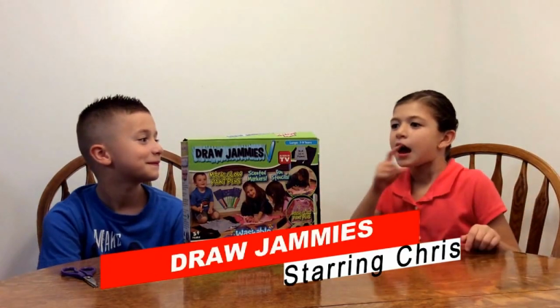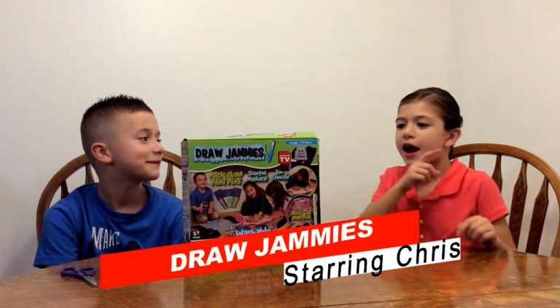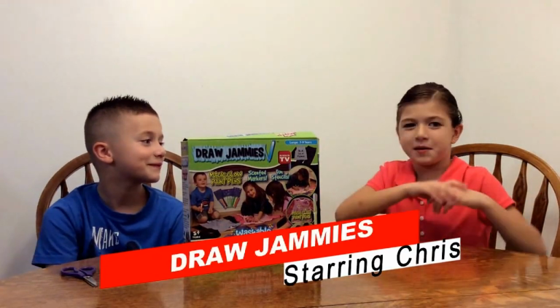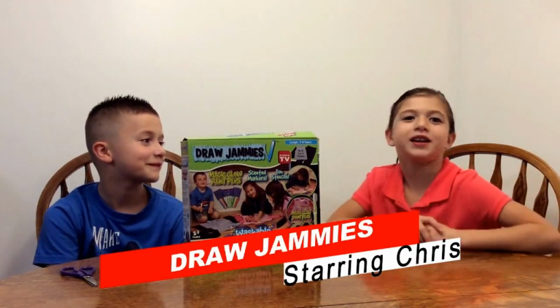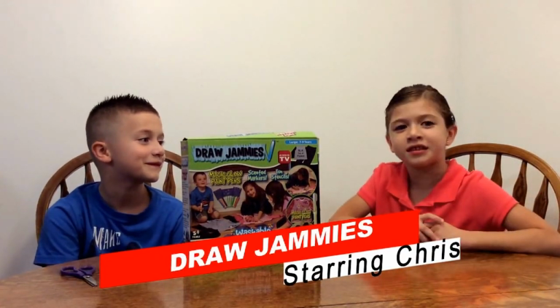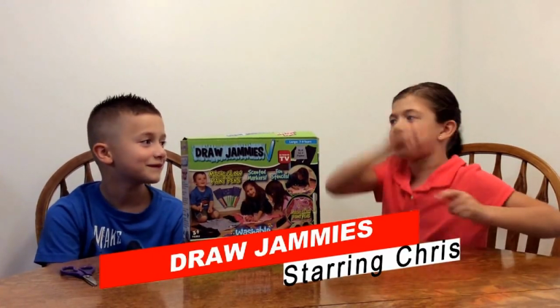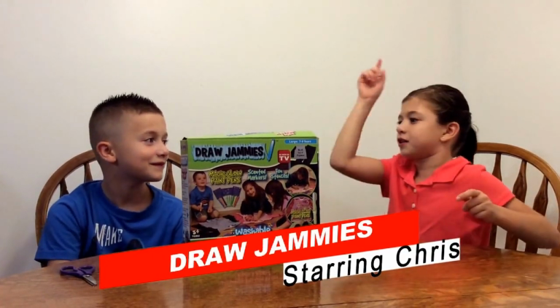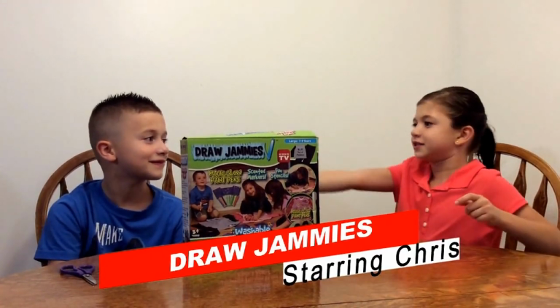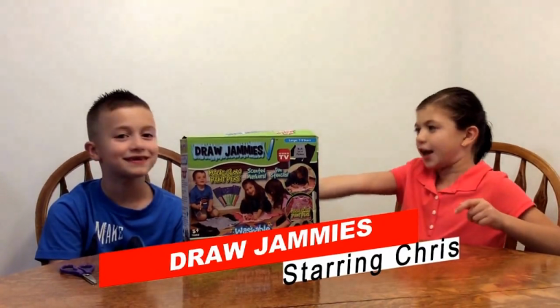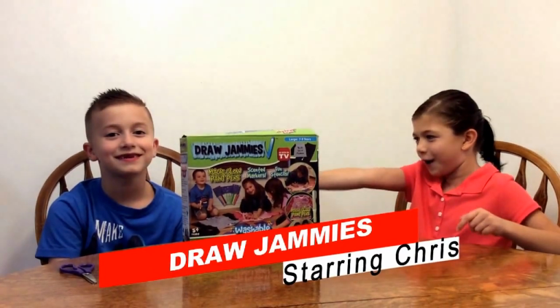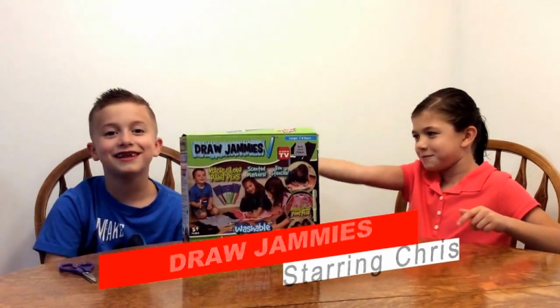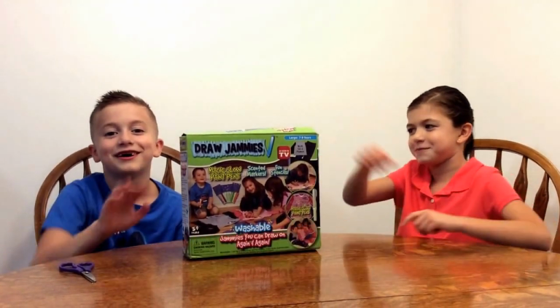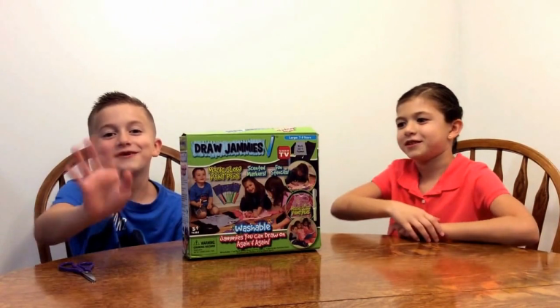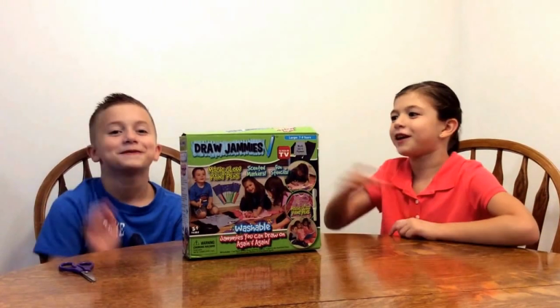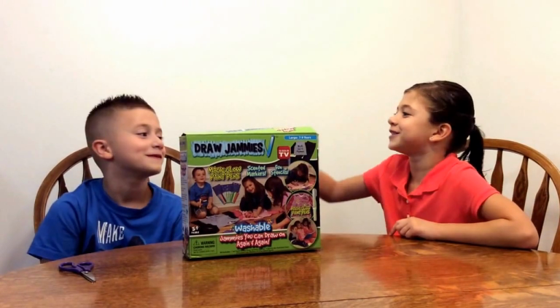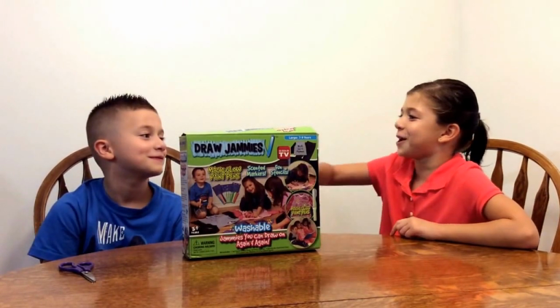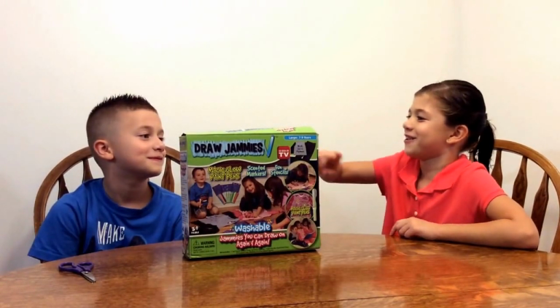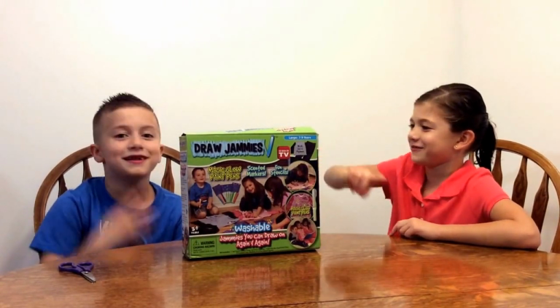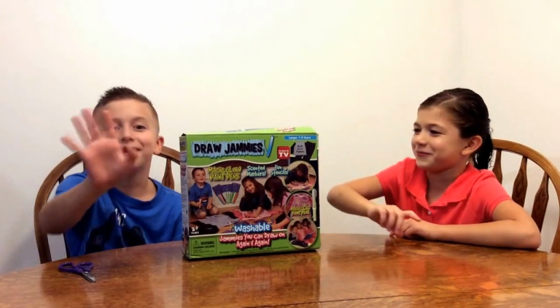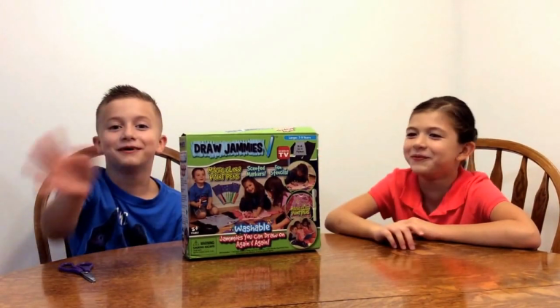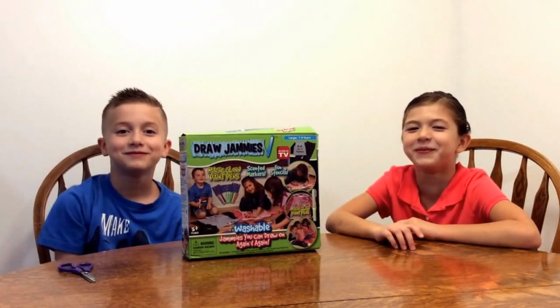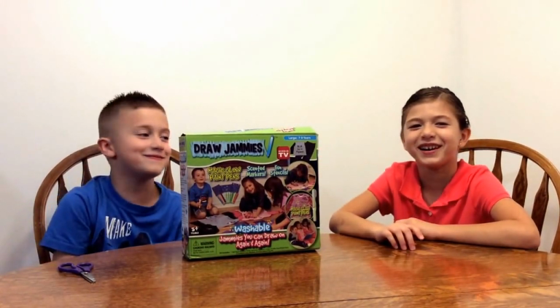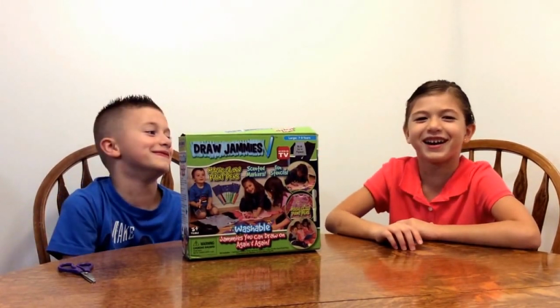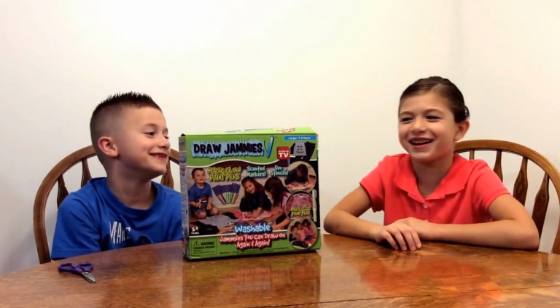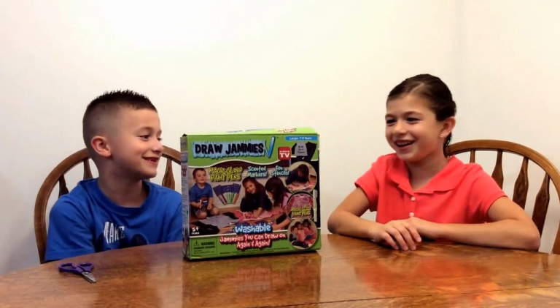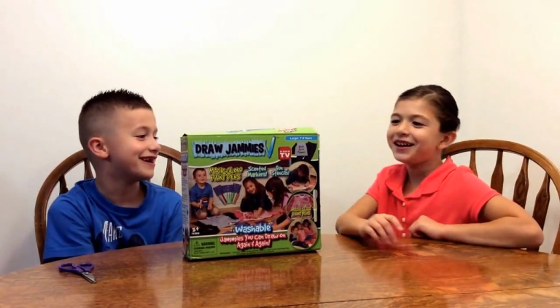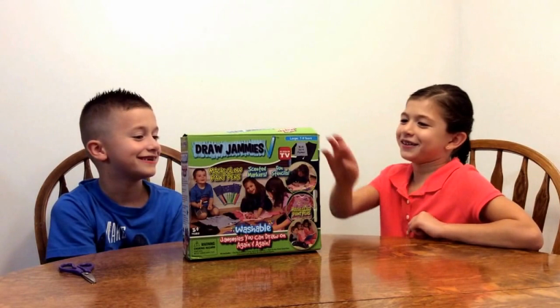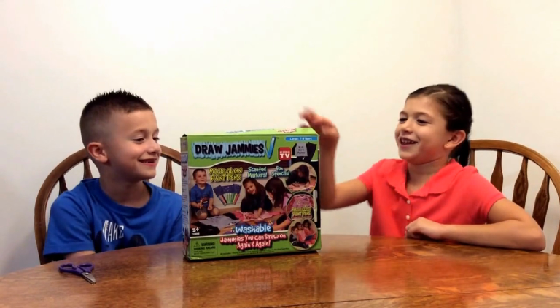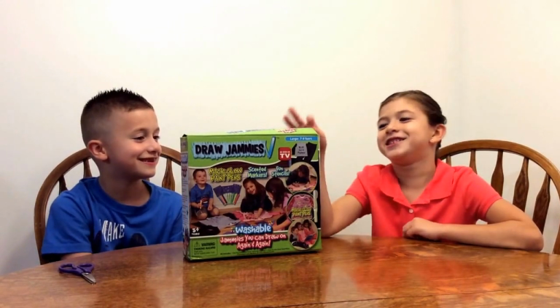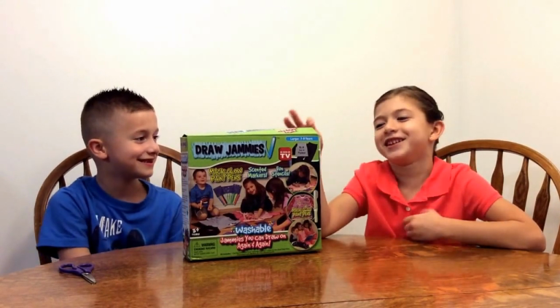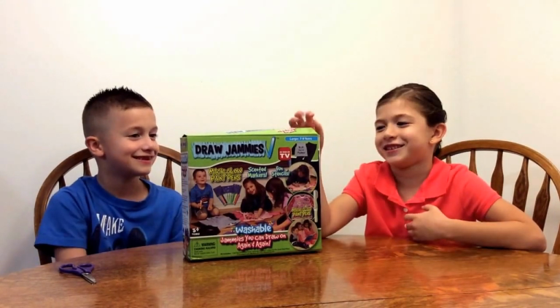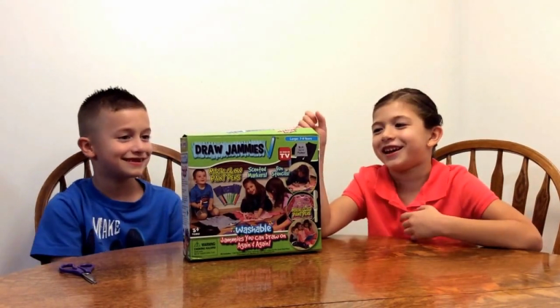Hi everybody, this is my brother Chris. Say hello. Hello. Say hello to the camera. Hello. Okay, let's dig into the set.